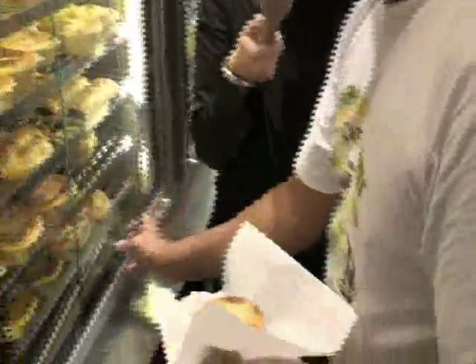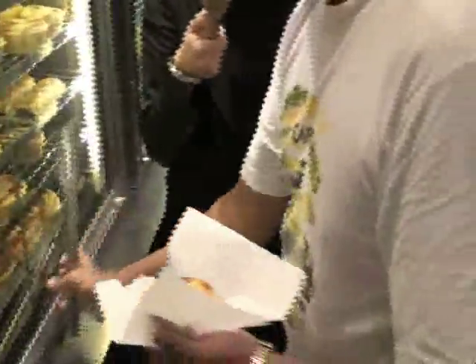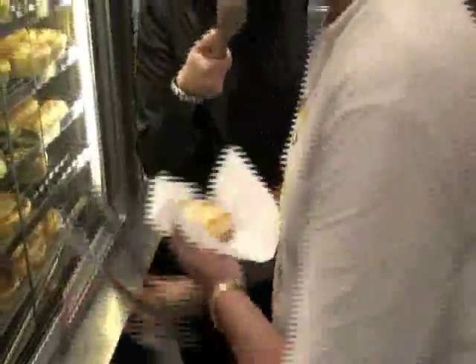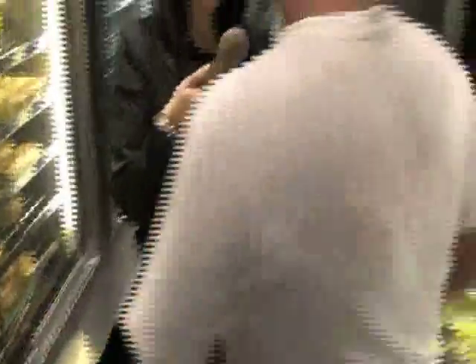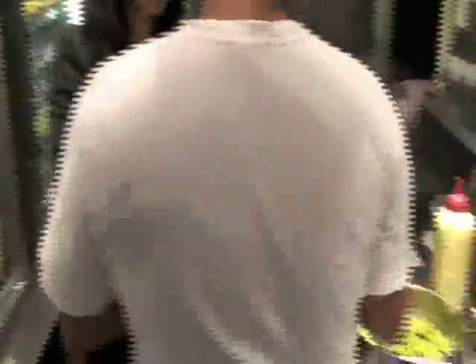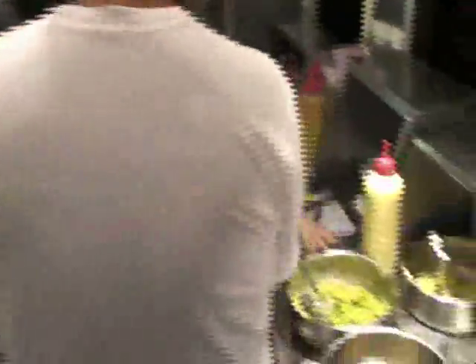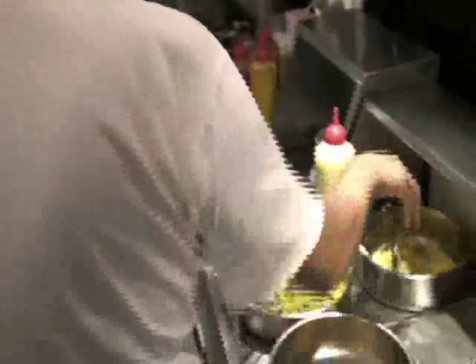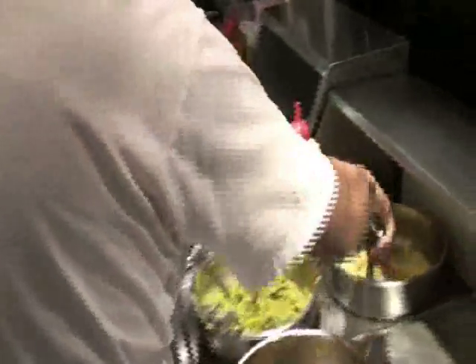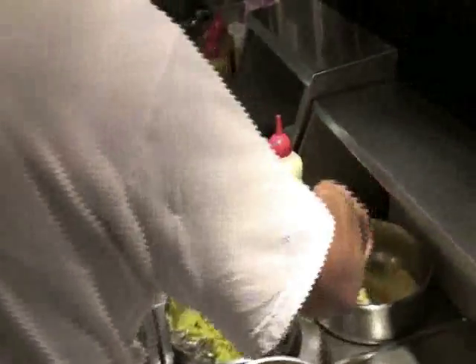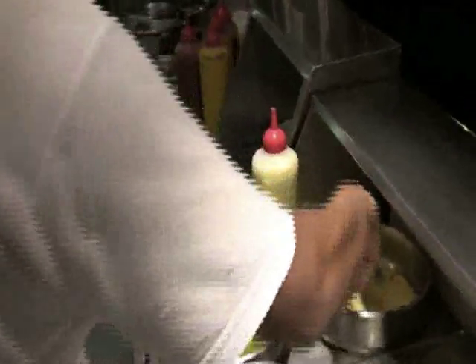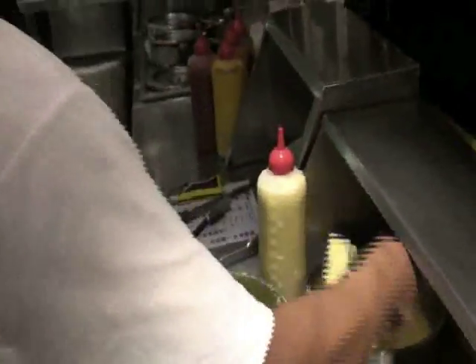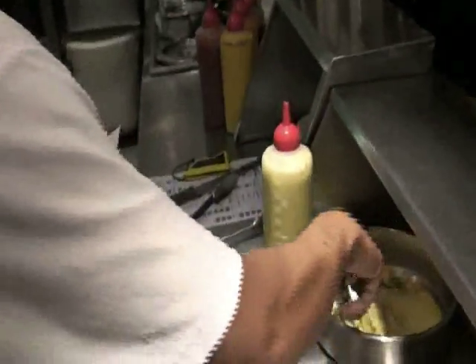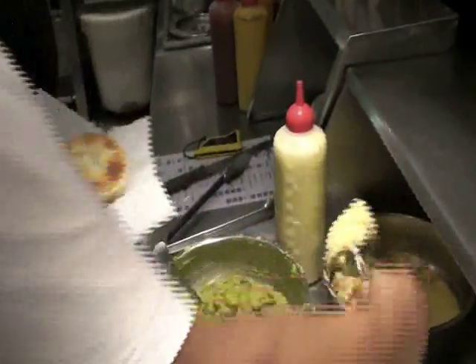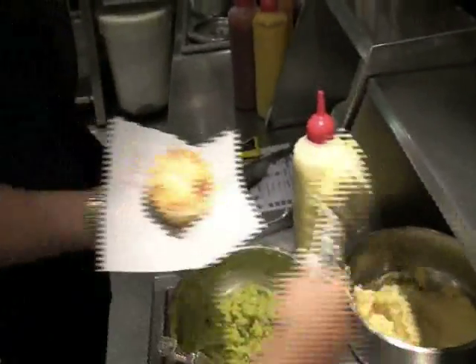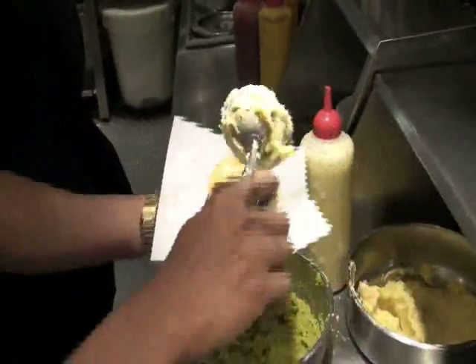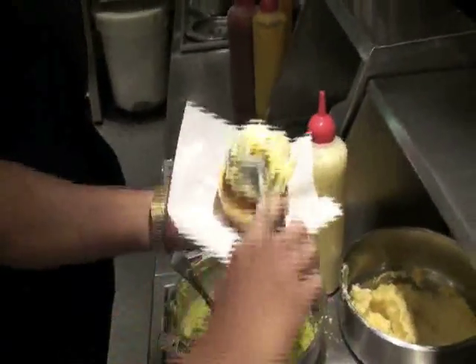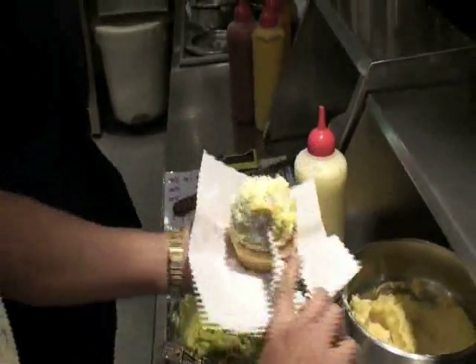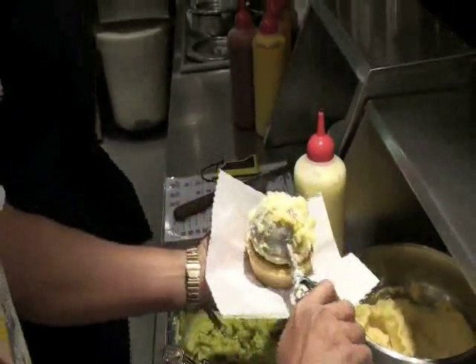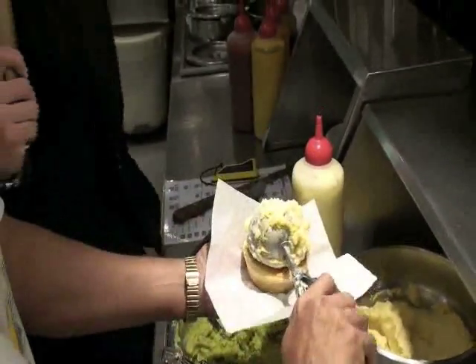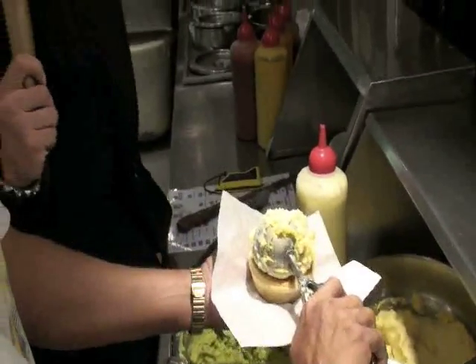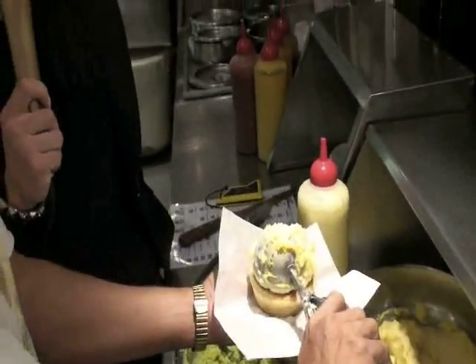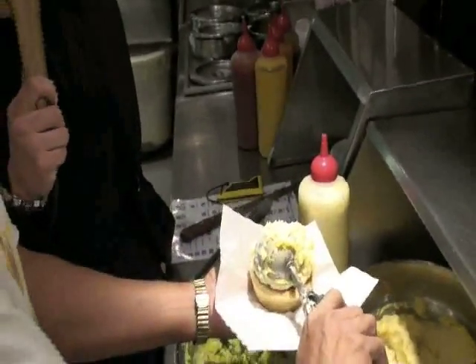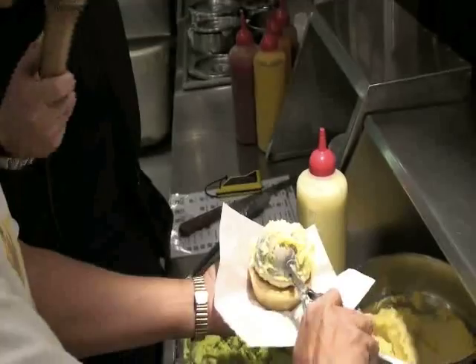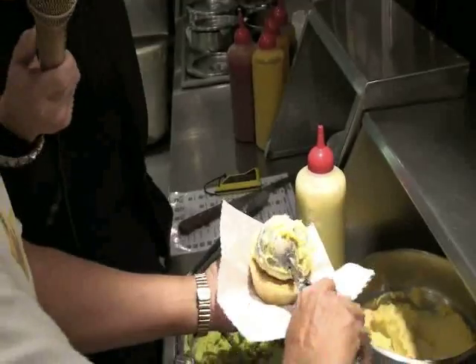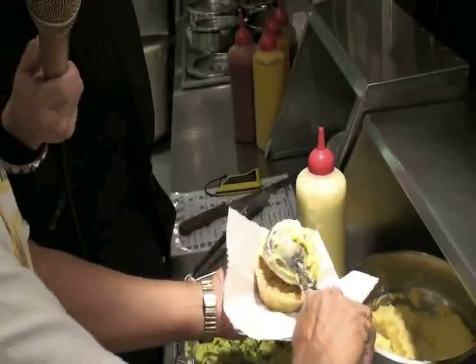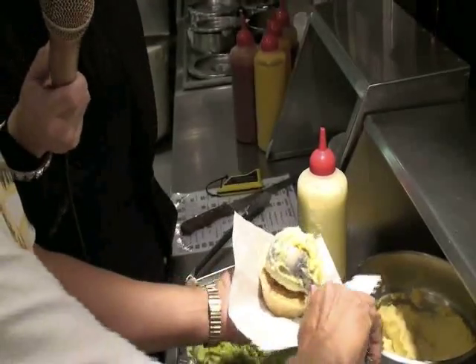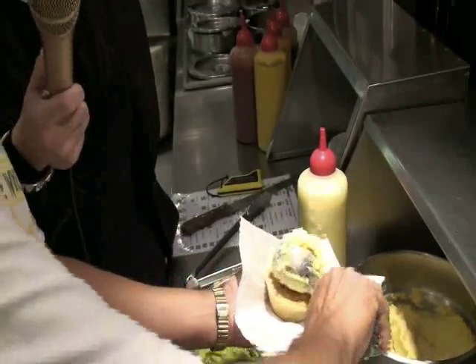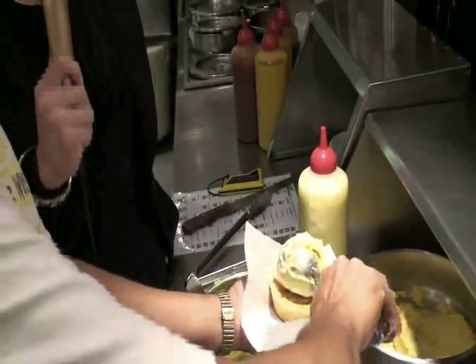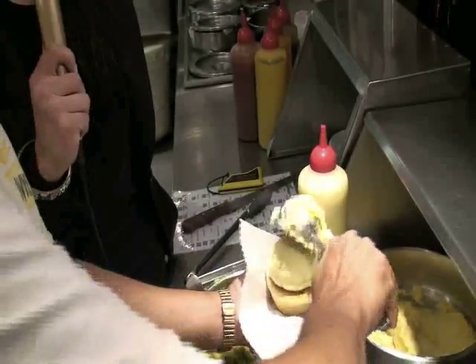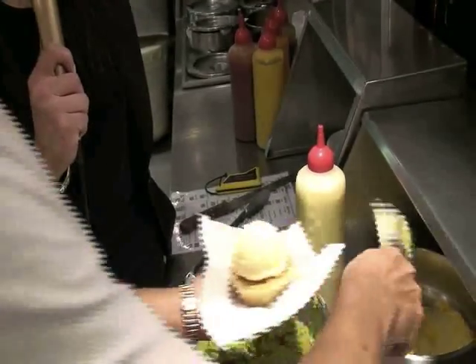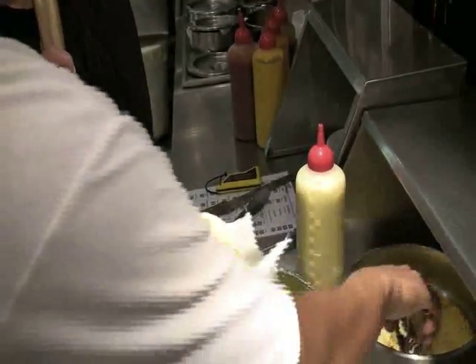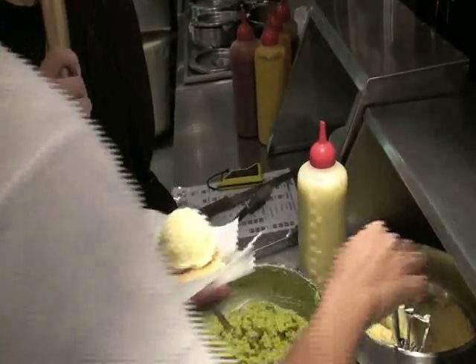And we whack the mash. Is this an ice cream scoop for the mash? Yeah, that's an ice cream scoop — a special mash scoop, we can call it.